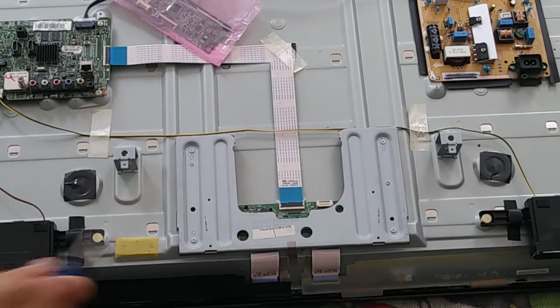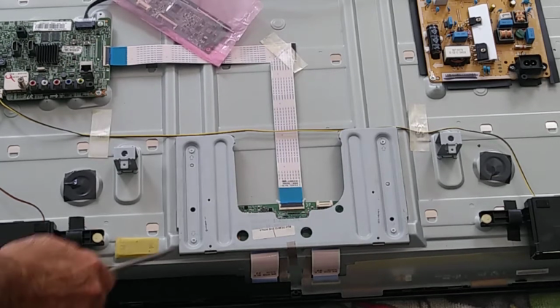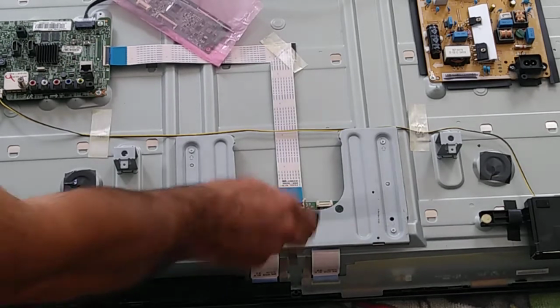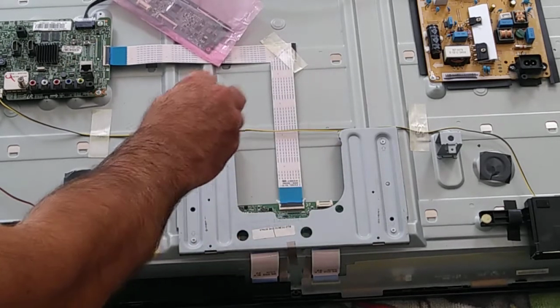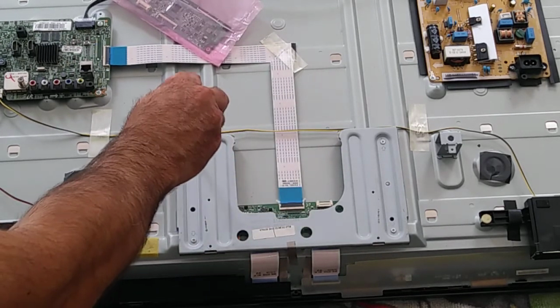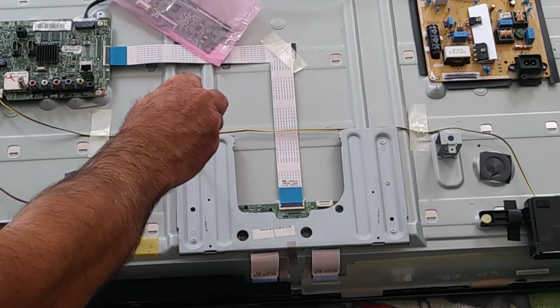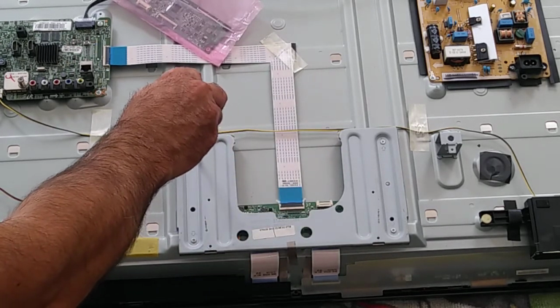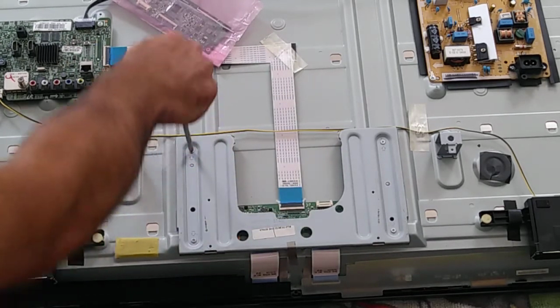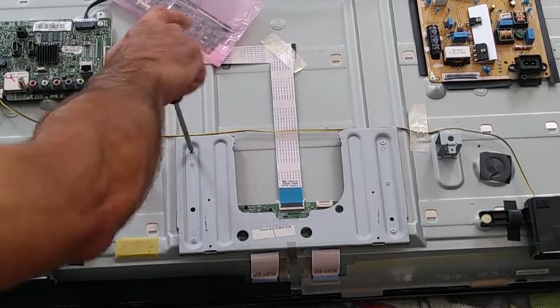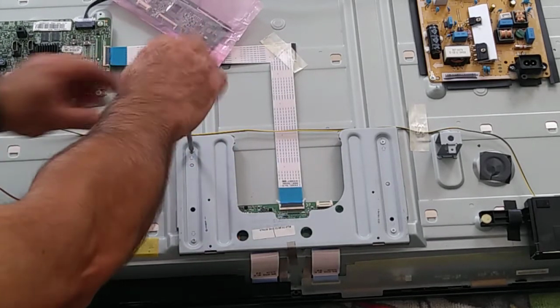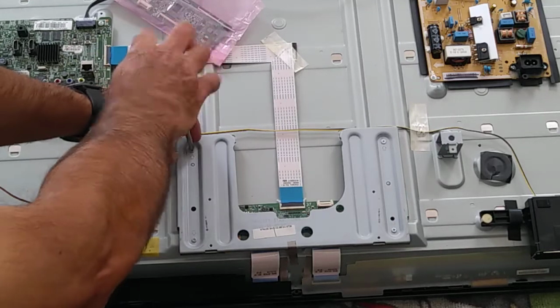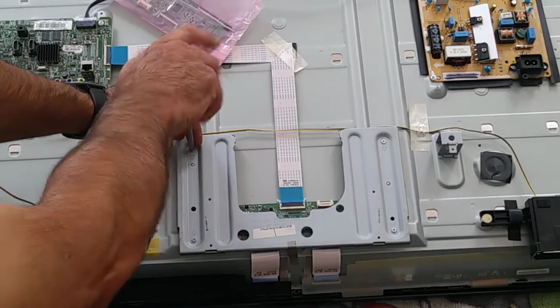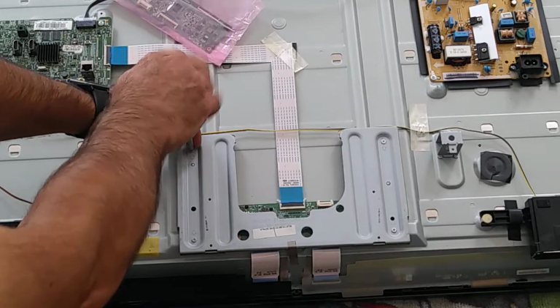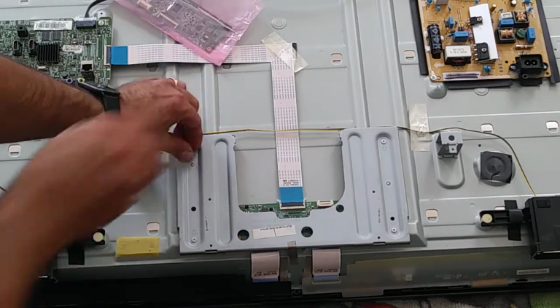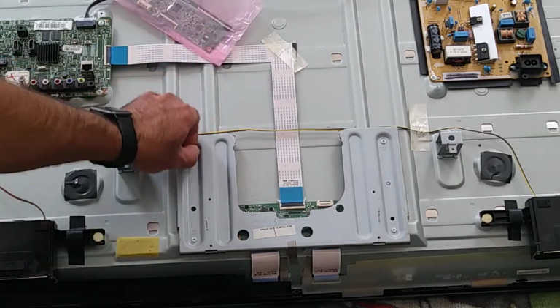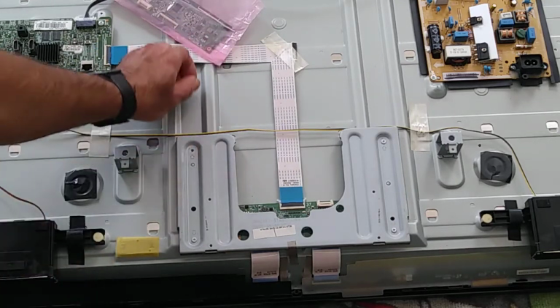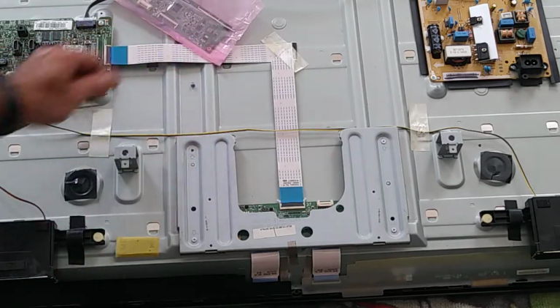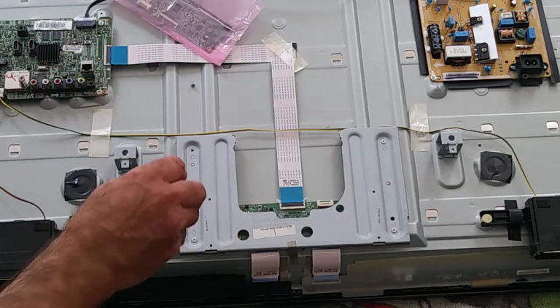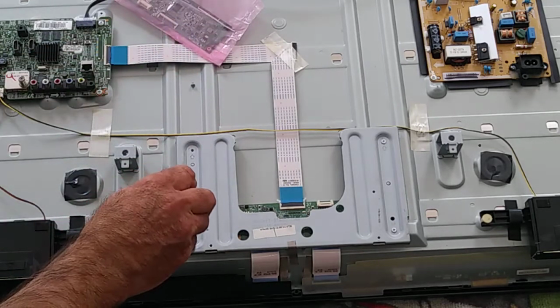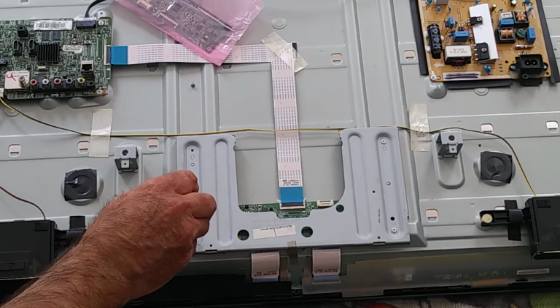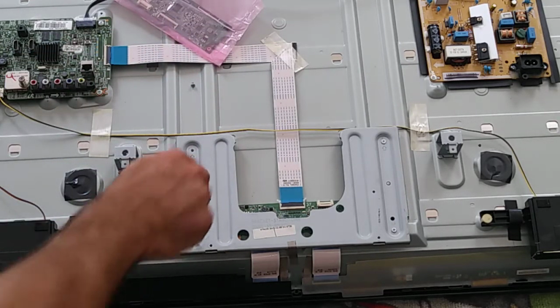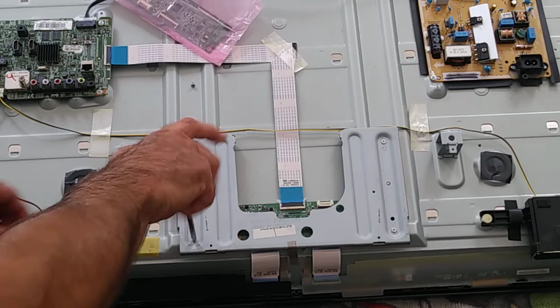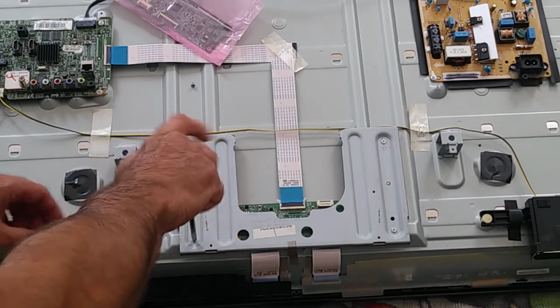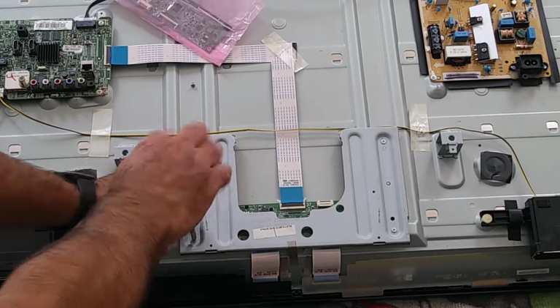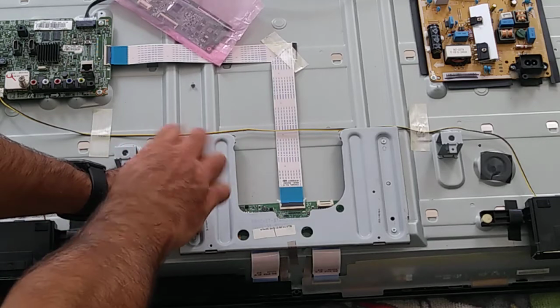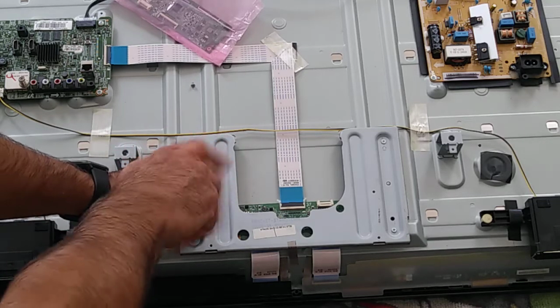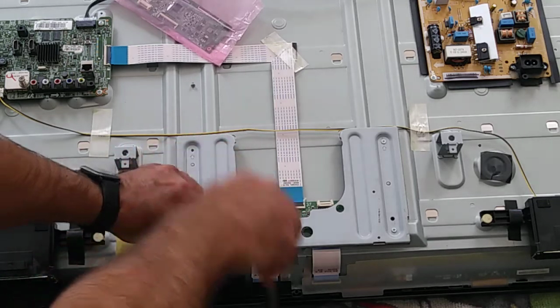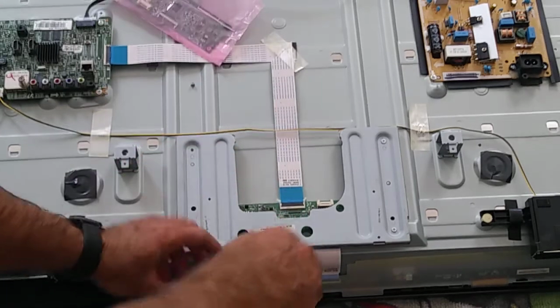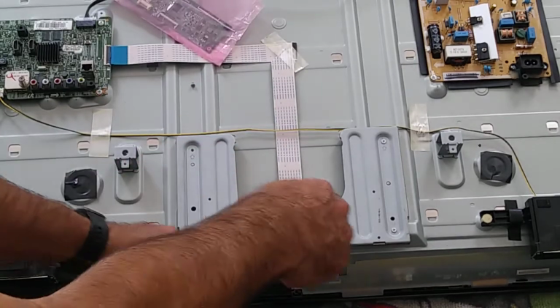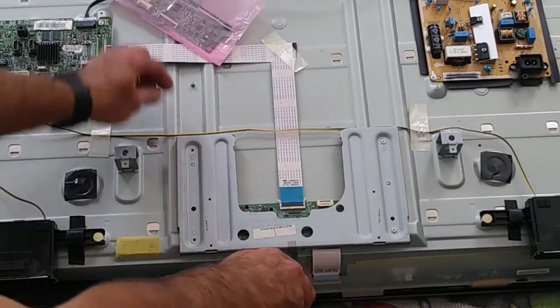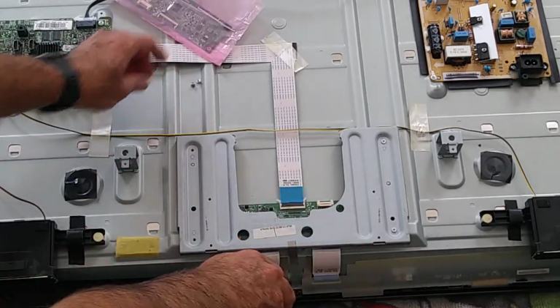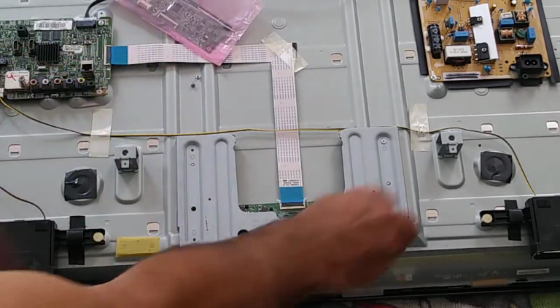There are four screws here. Just take out those screws and put them somewhere safe. Then take out the other ones.